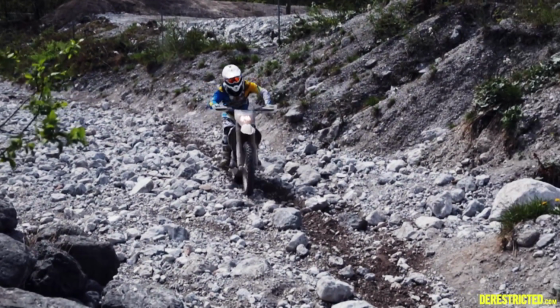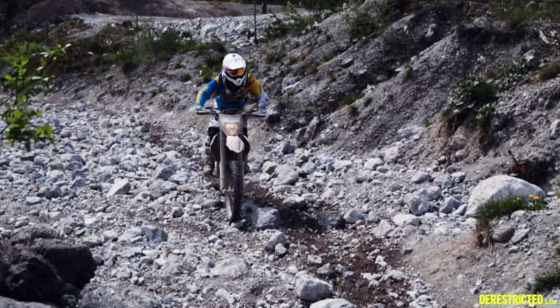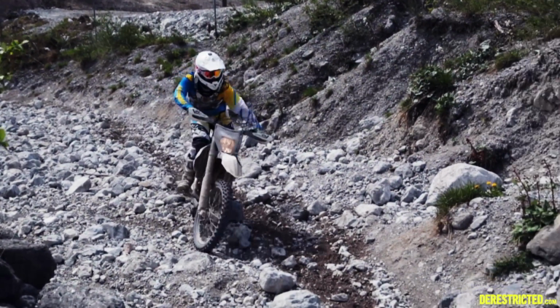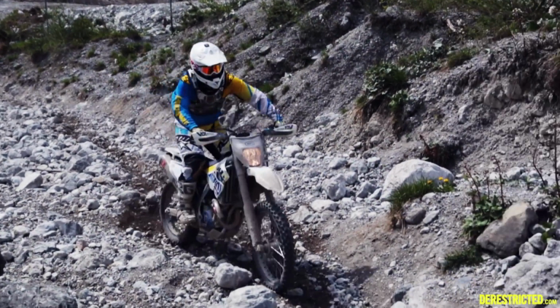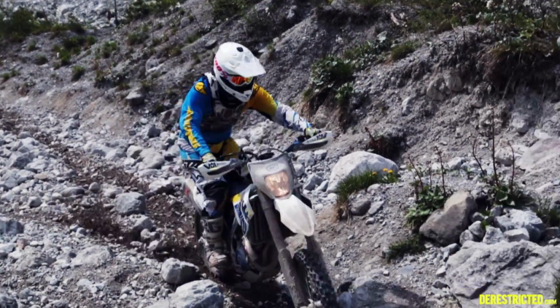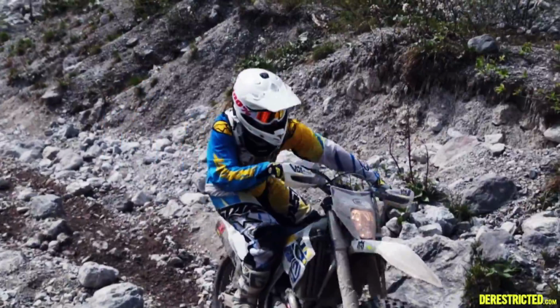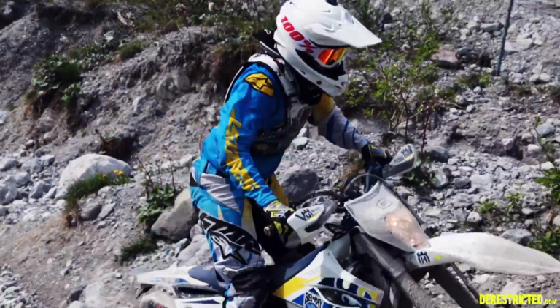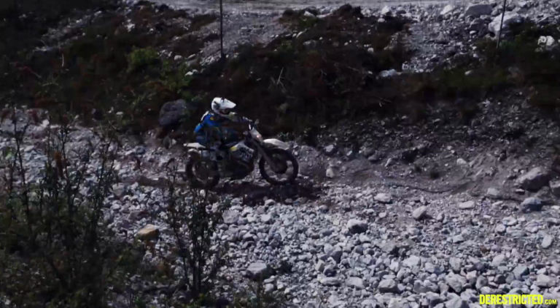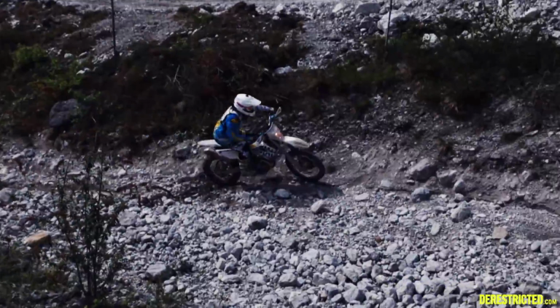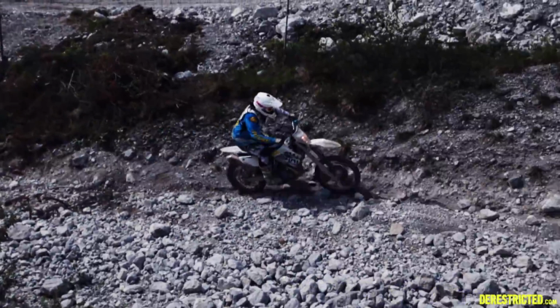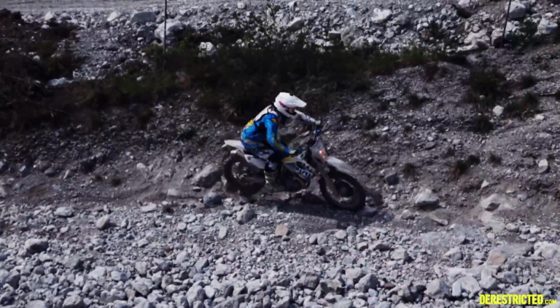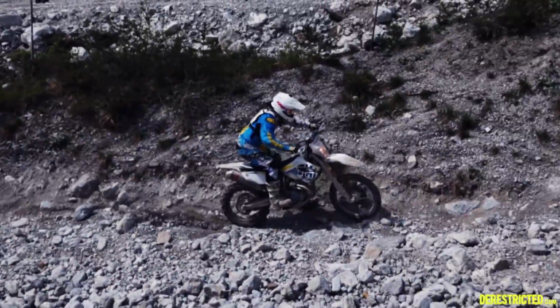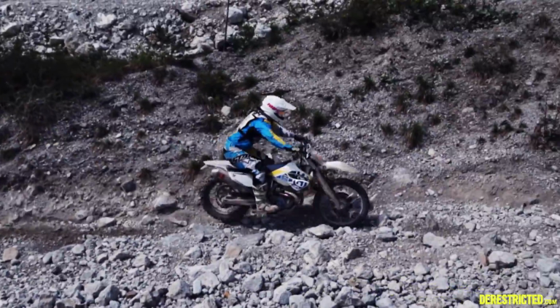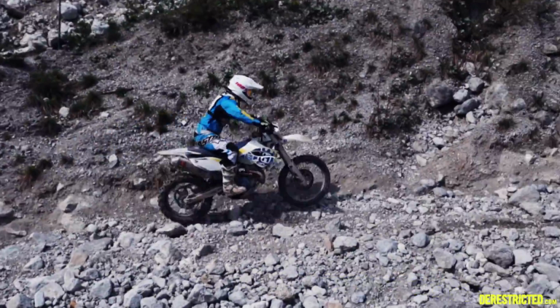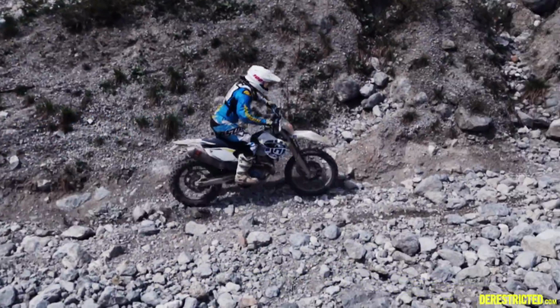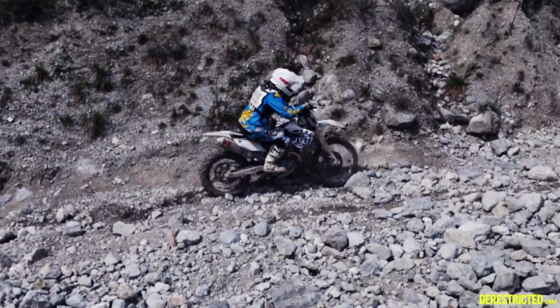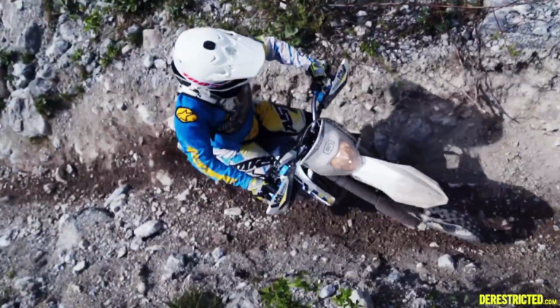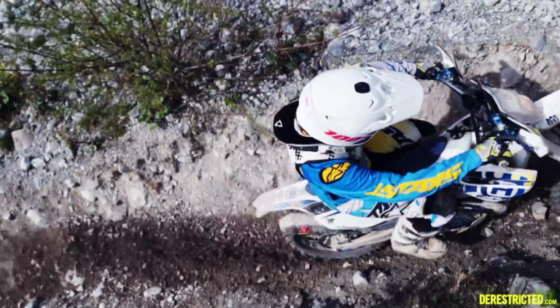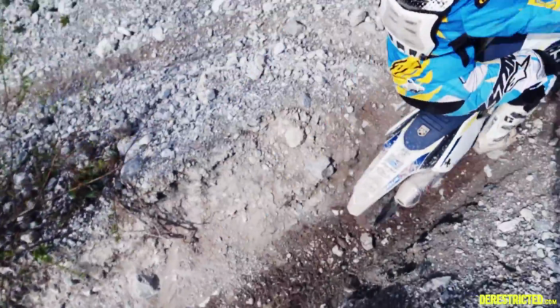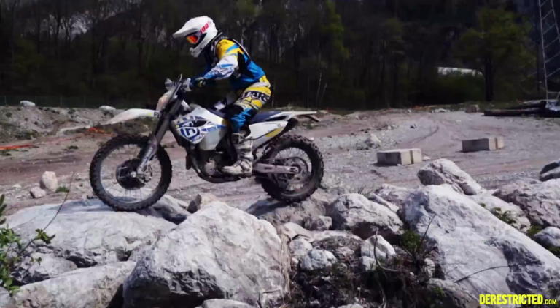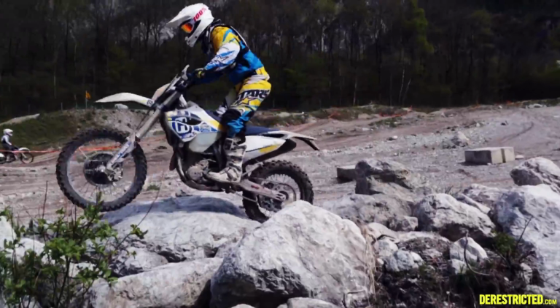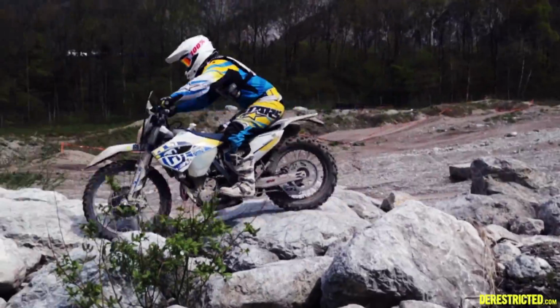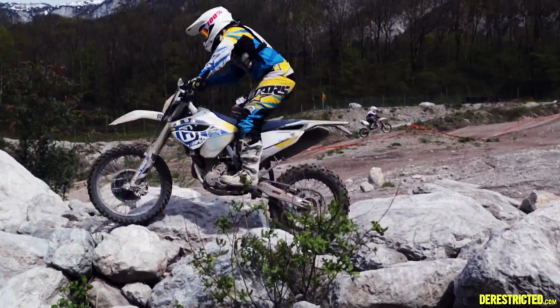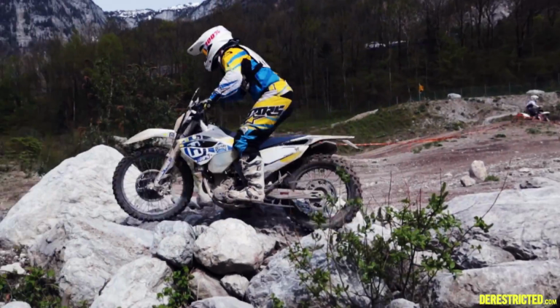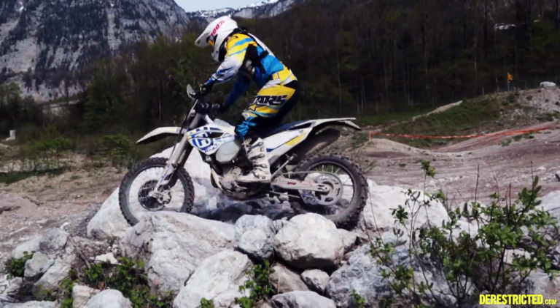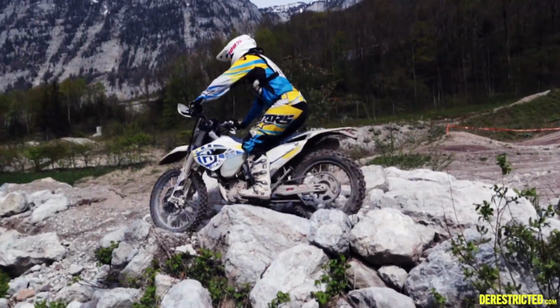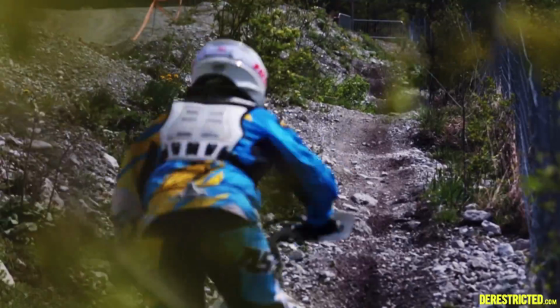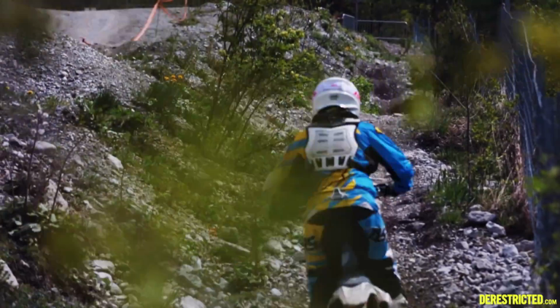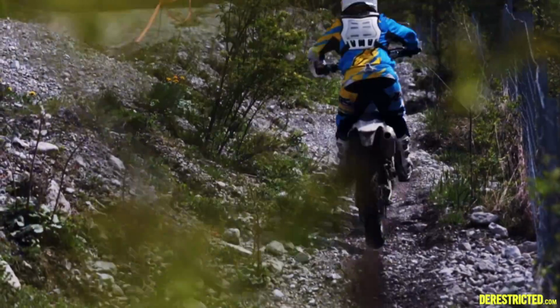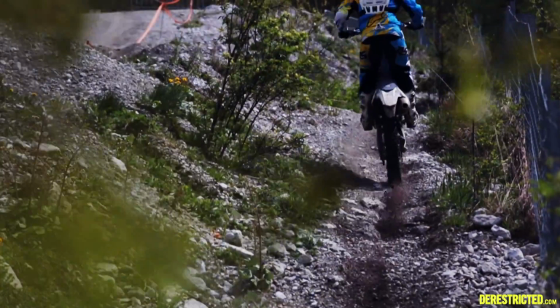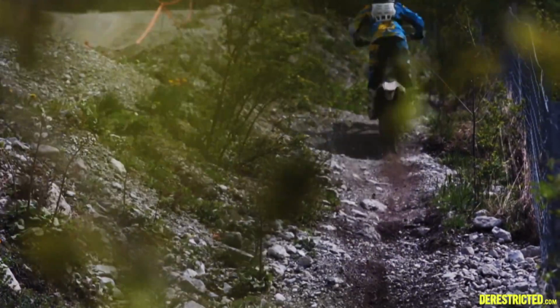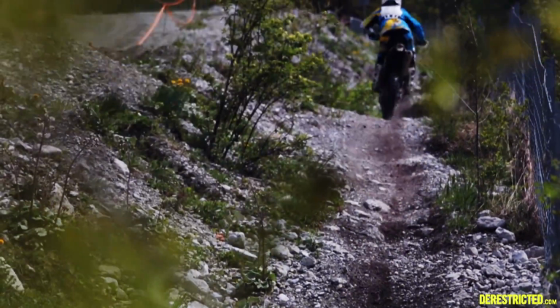It's quite a heavy bike, but as long as you keep momentum, it just trackers on through everything. You can see how well the suspension is soaking up those rocks and not kicking you off your line.